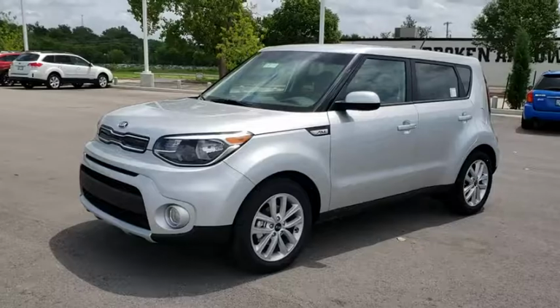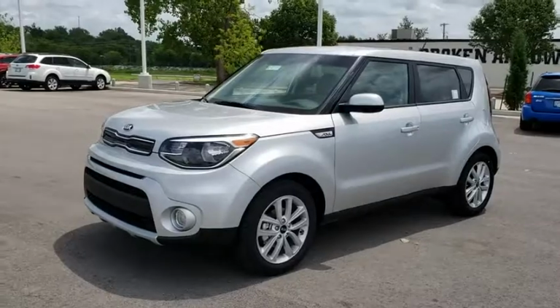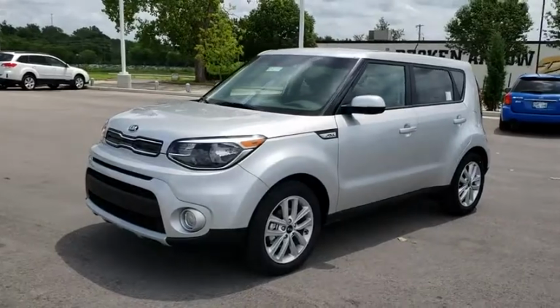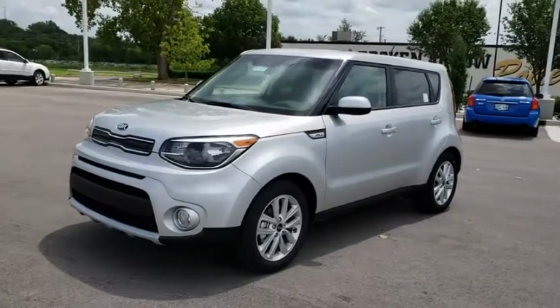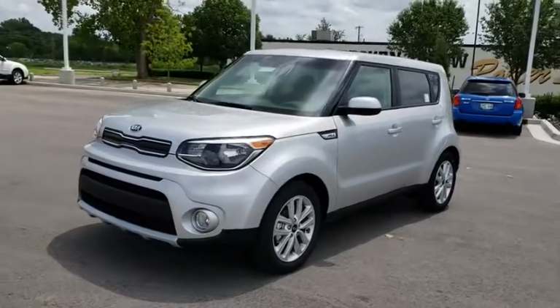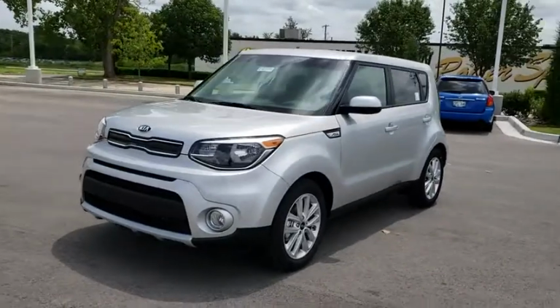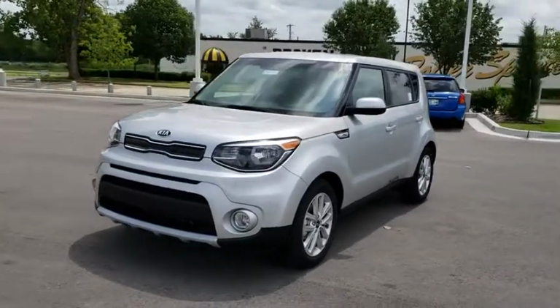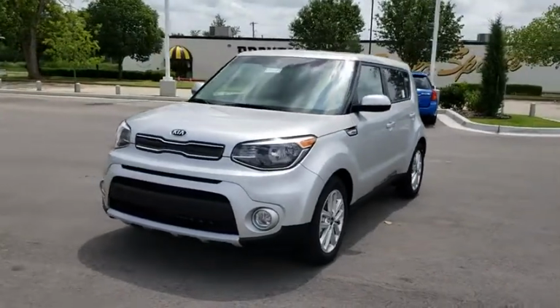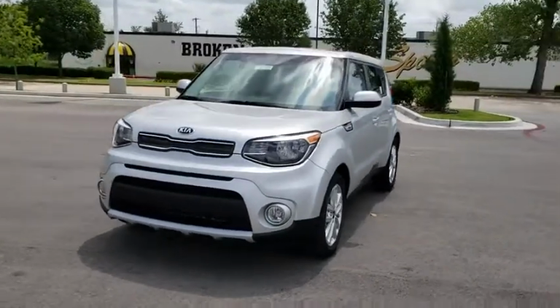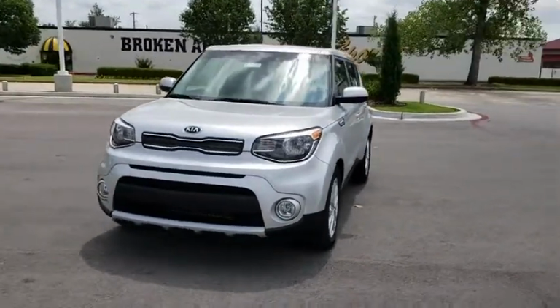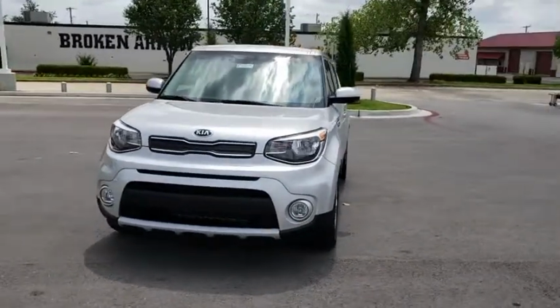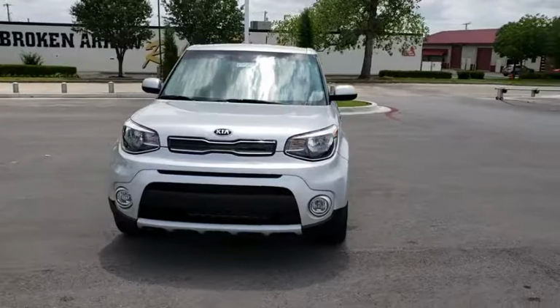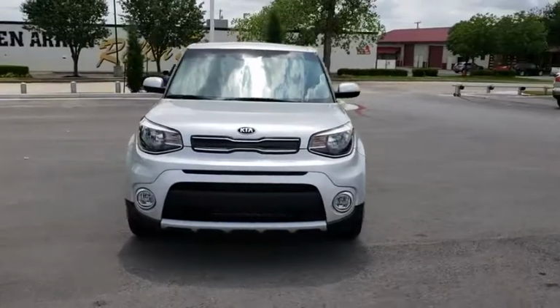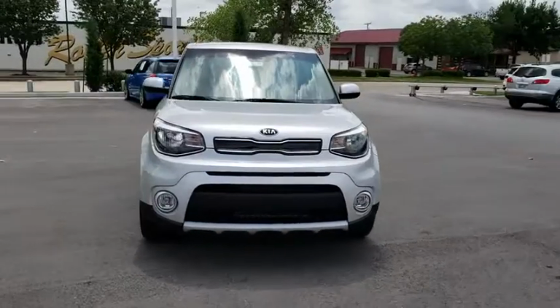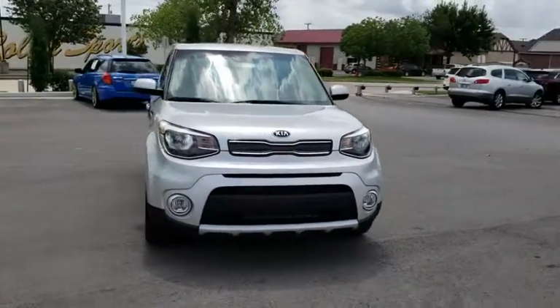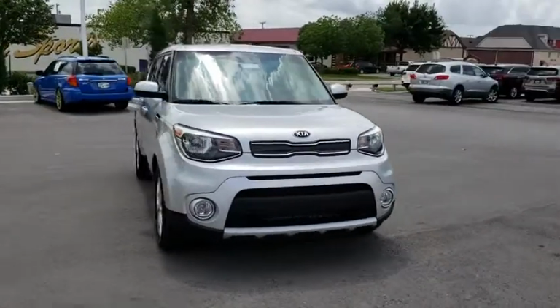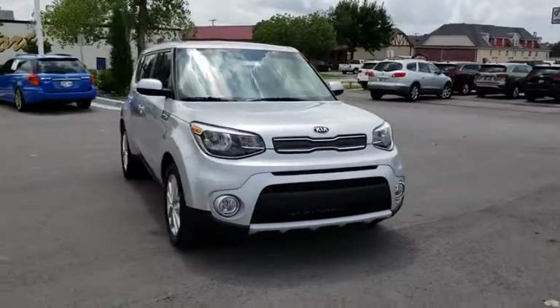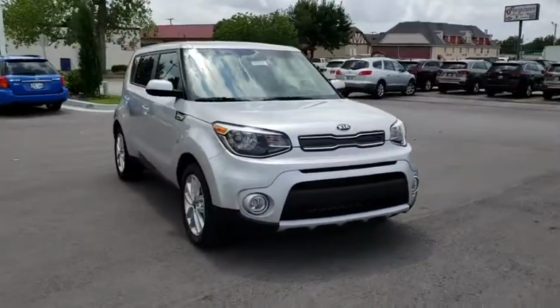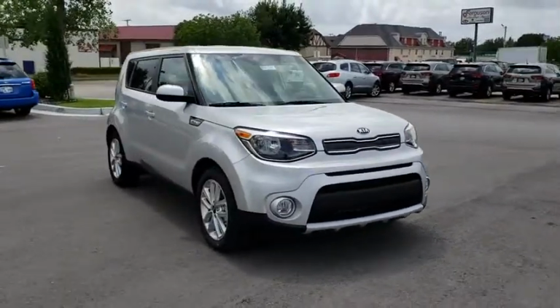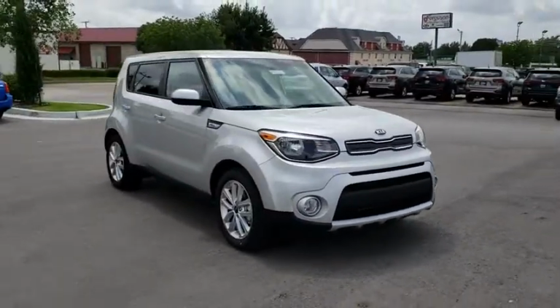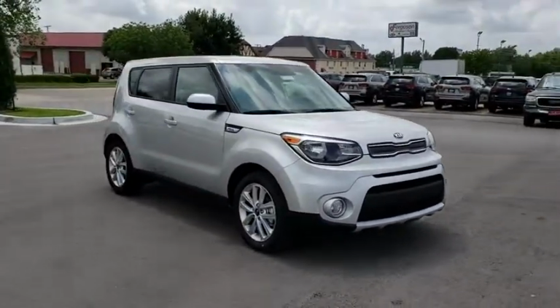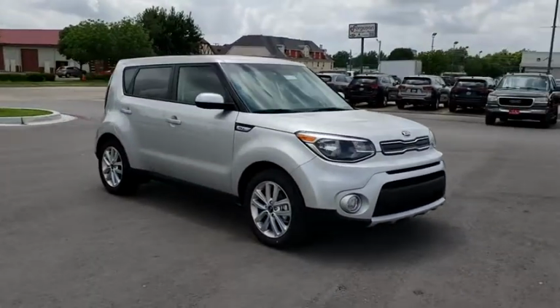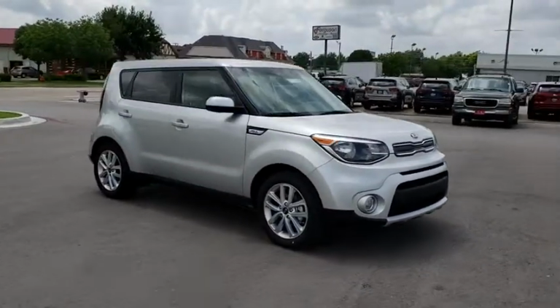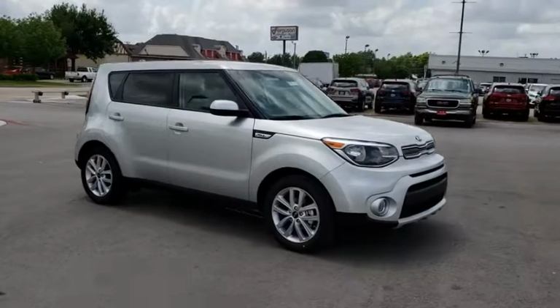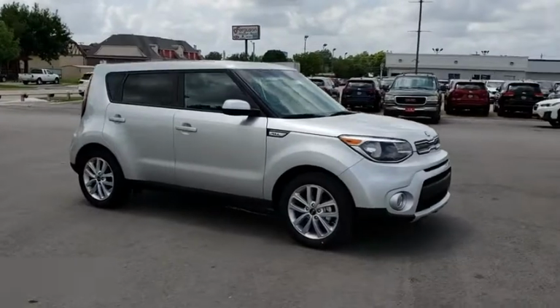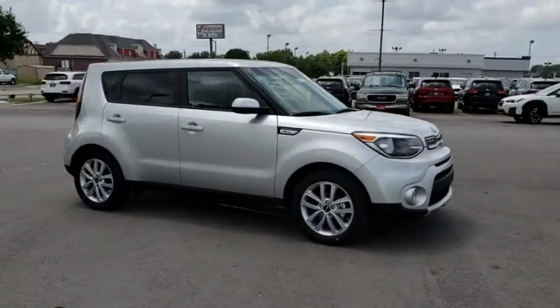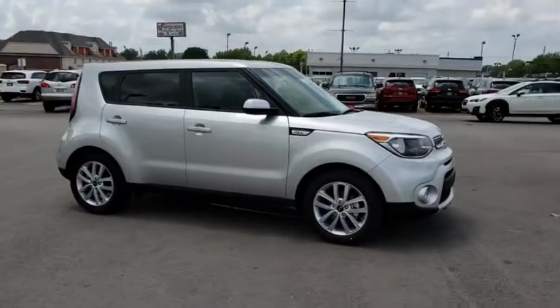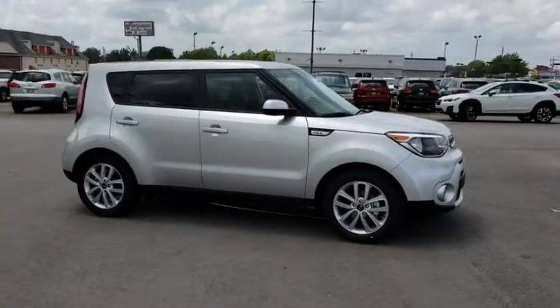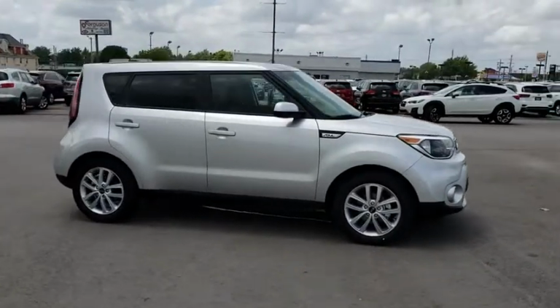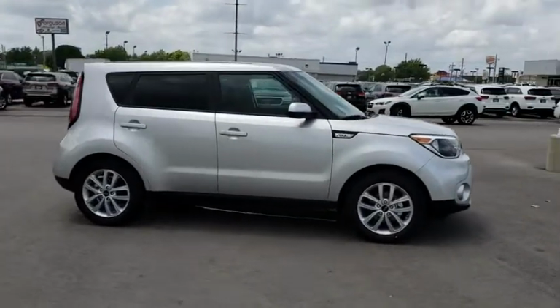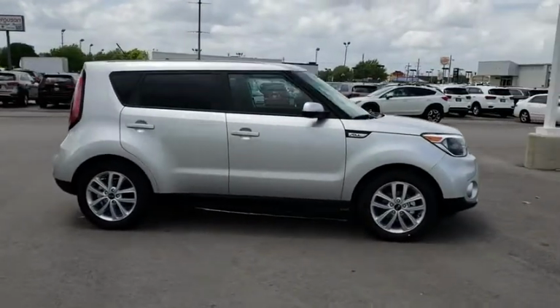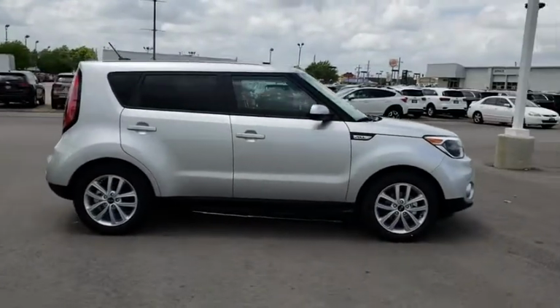2019 Kia Soul. The Soul is quick and ready with its innovative catchy style, a sharp, roomy and well-fitted cabin, and a comprehensive list of safety and fun features. Here are some of this vehicle's great options.